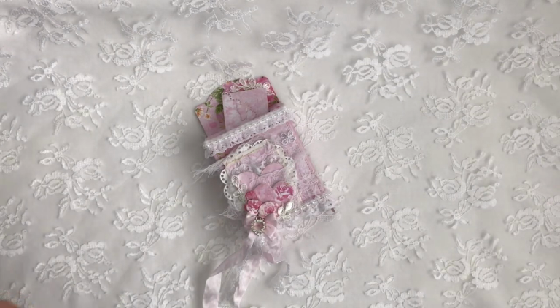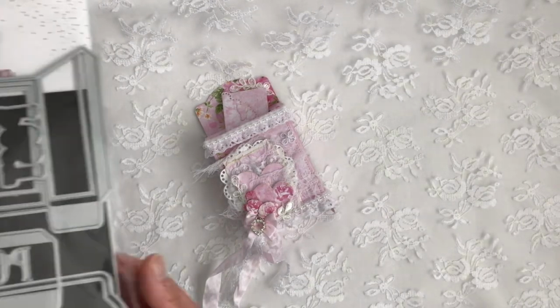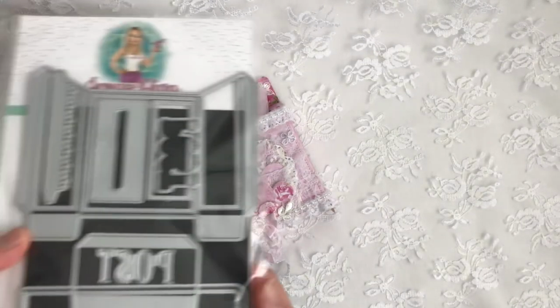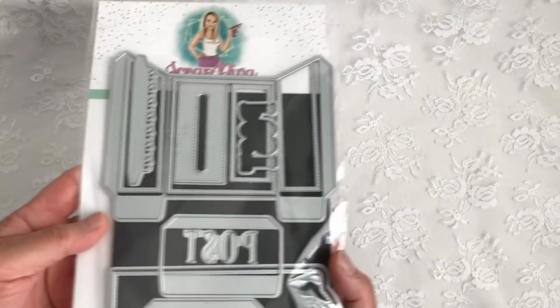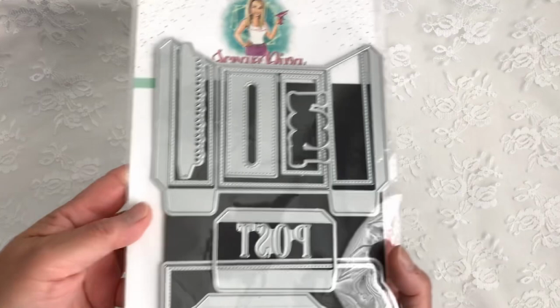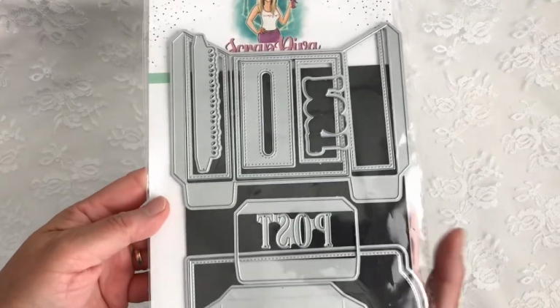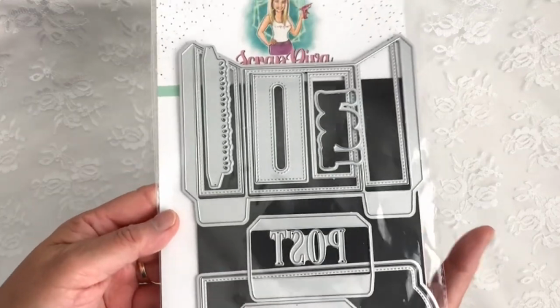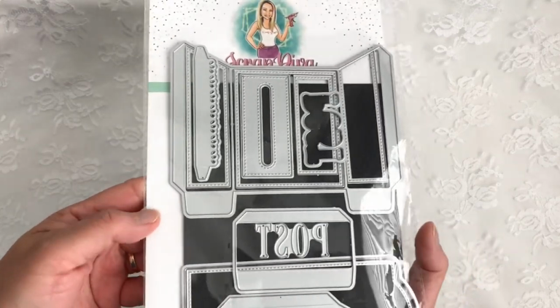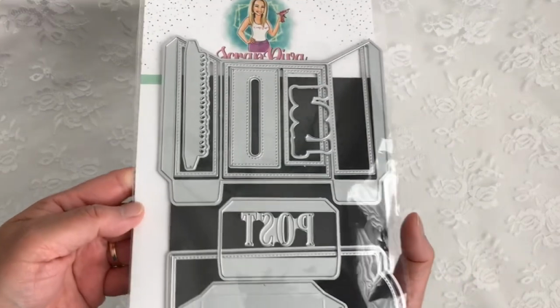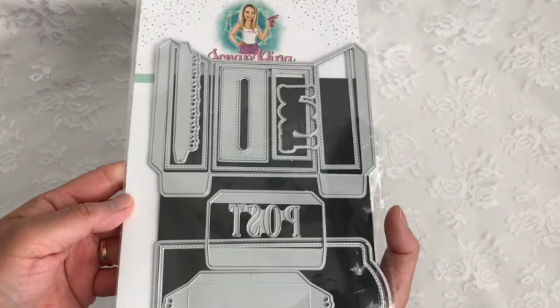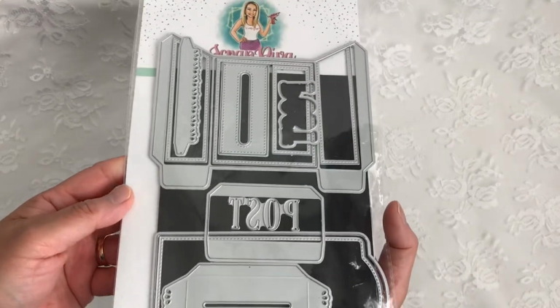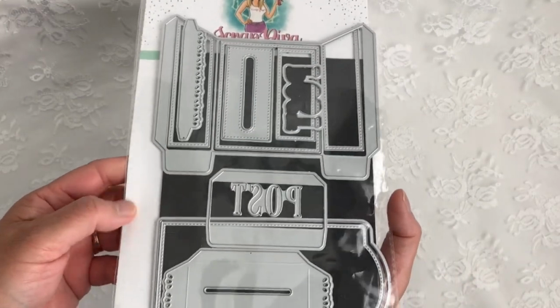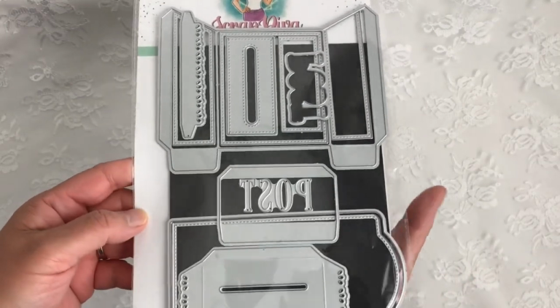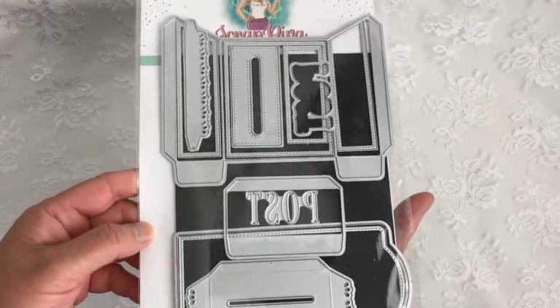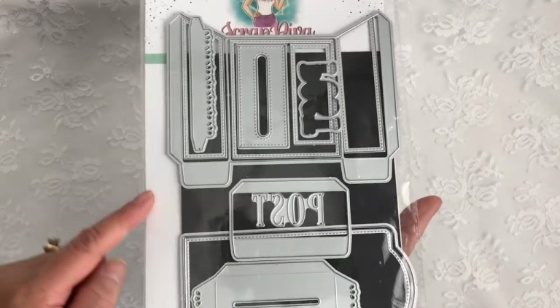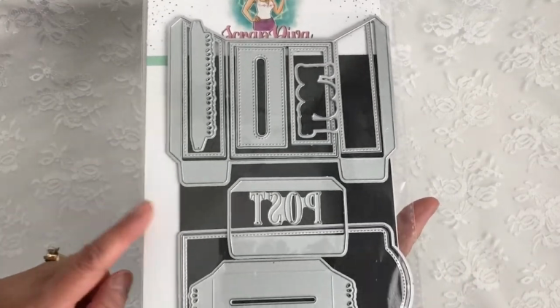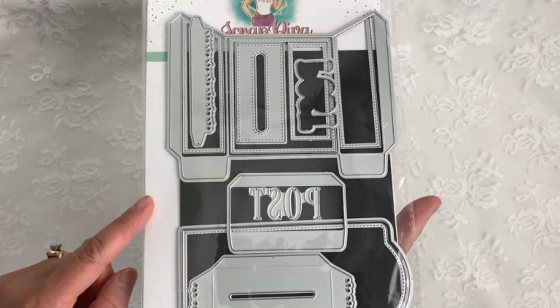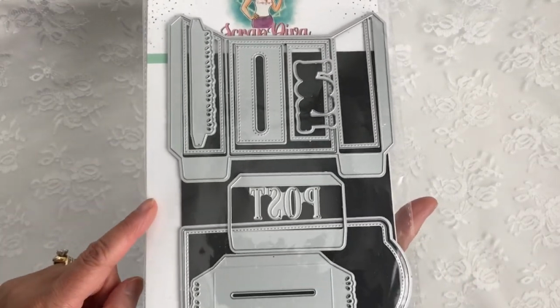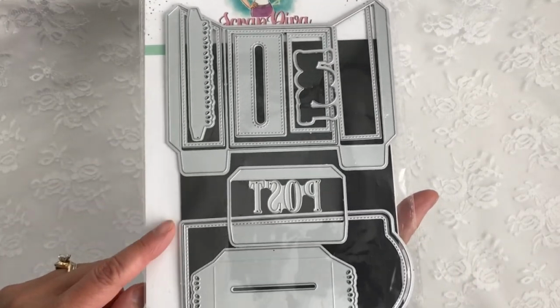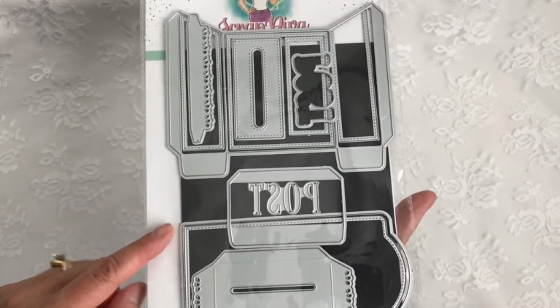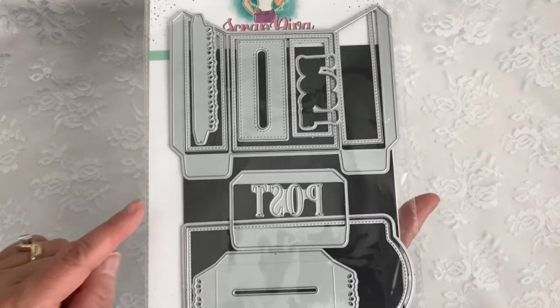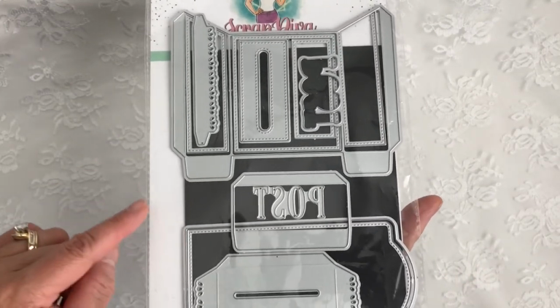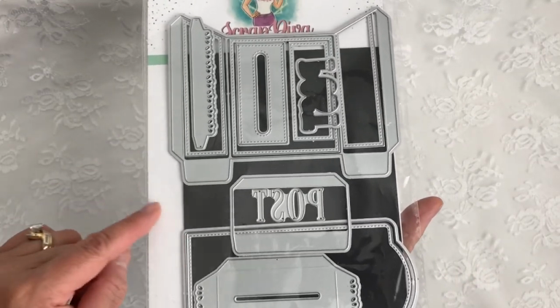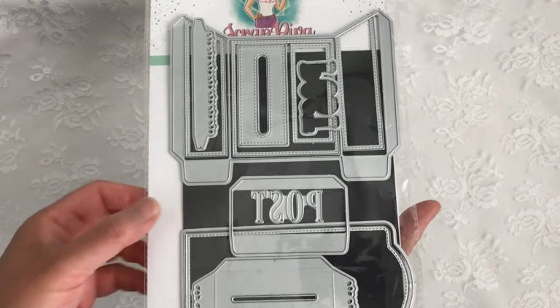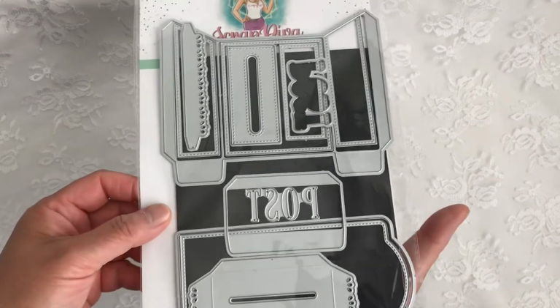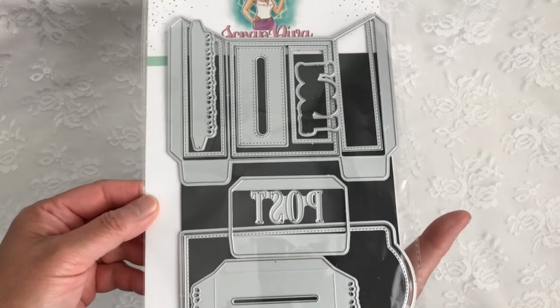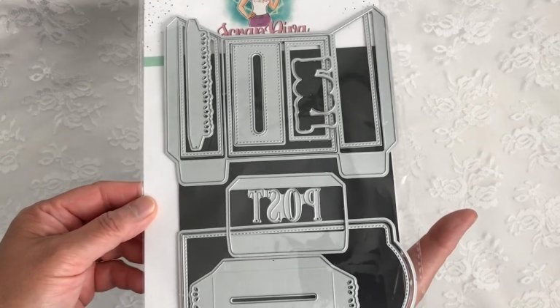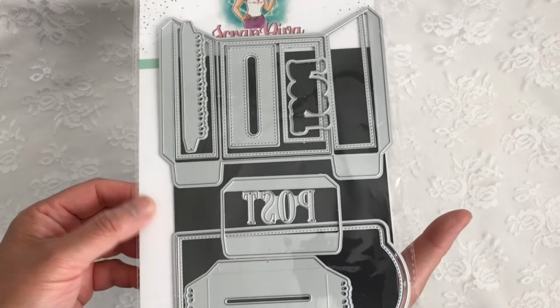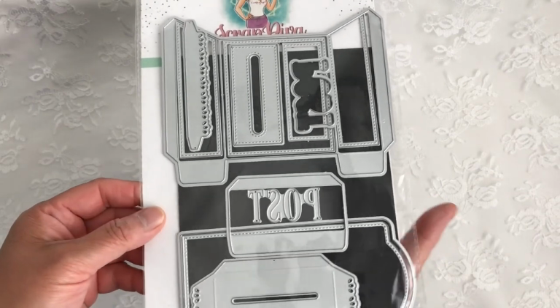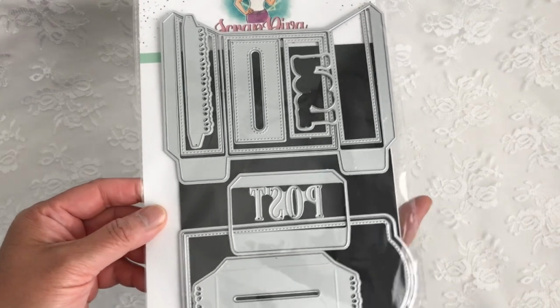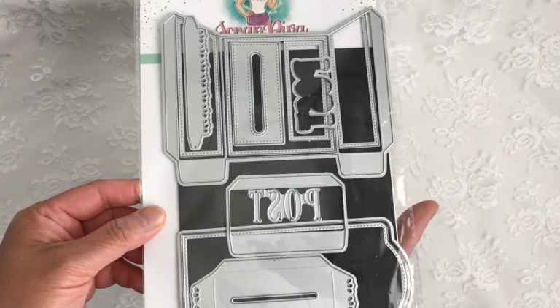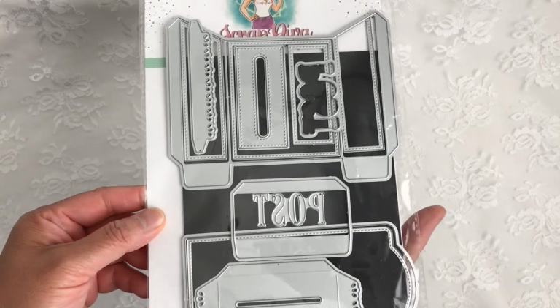The die I'm featuring today is called the 3D Mailbox. I believe she is sold out at the moment but I know she'll have these in soon, so check back later.